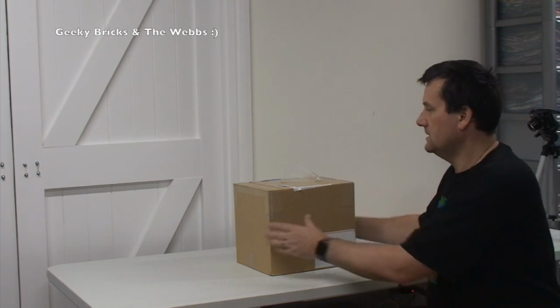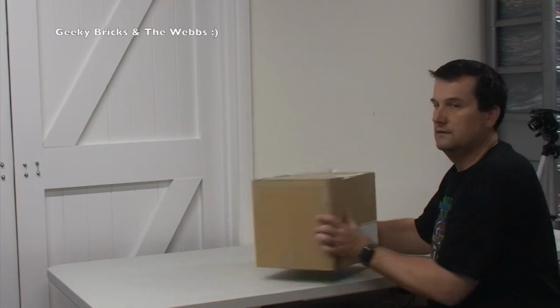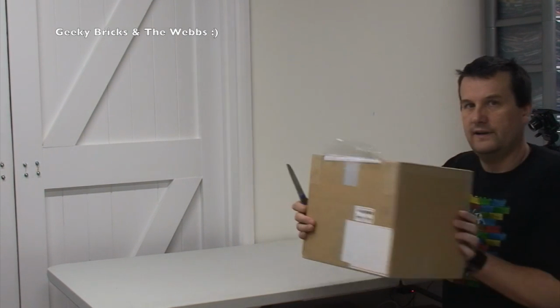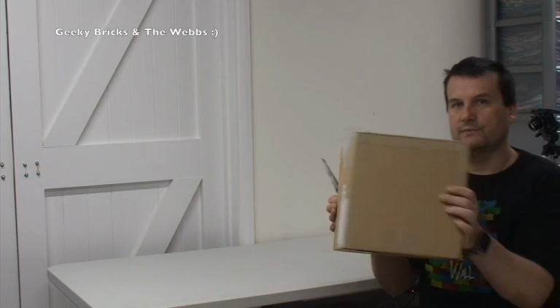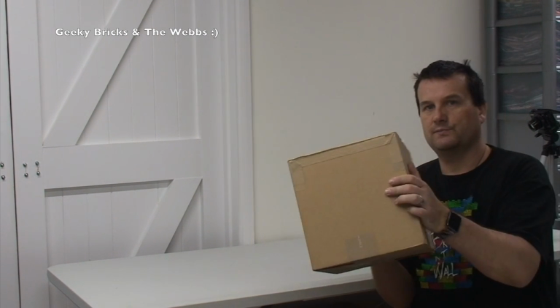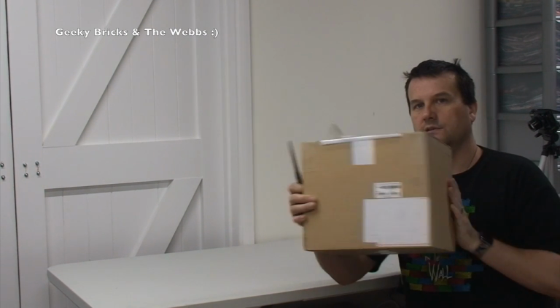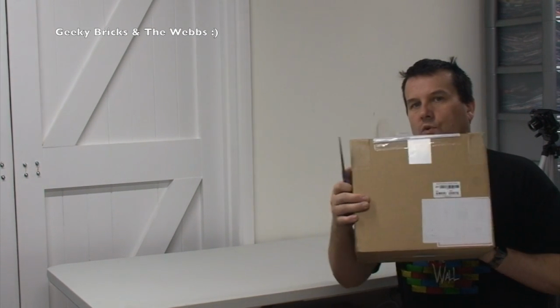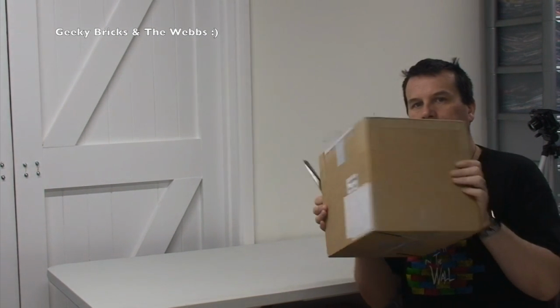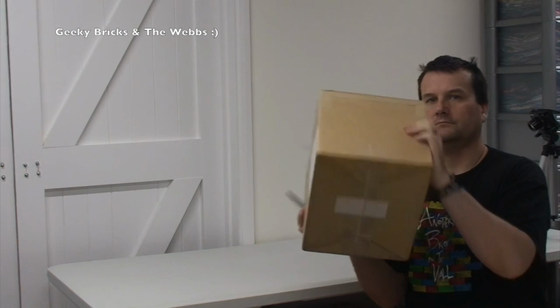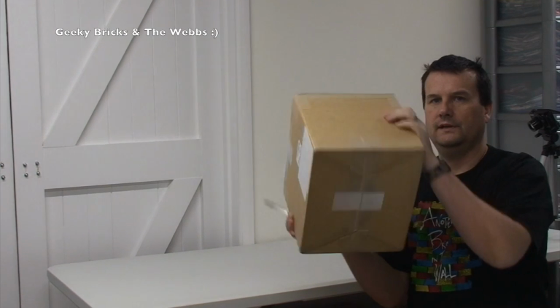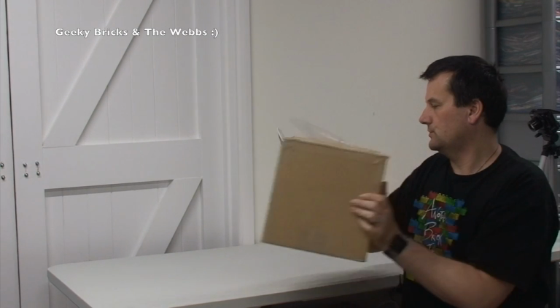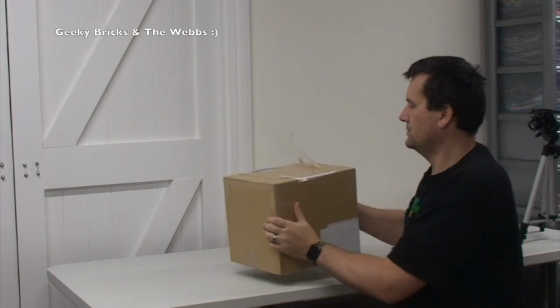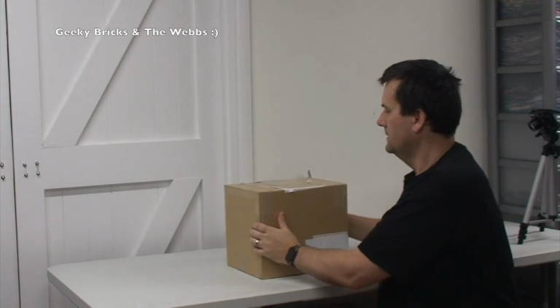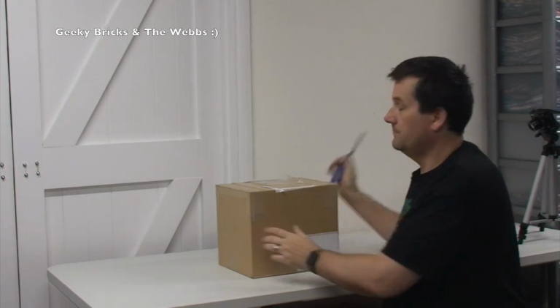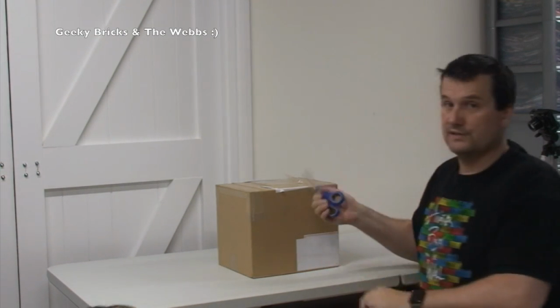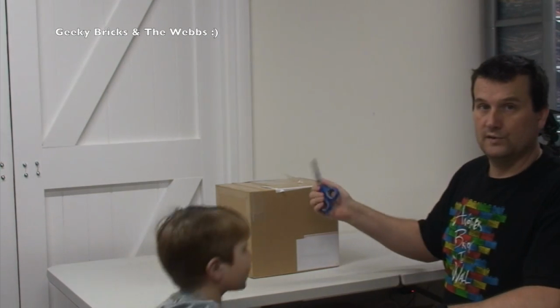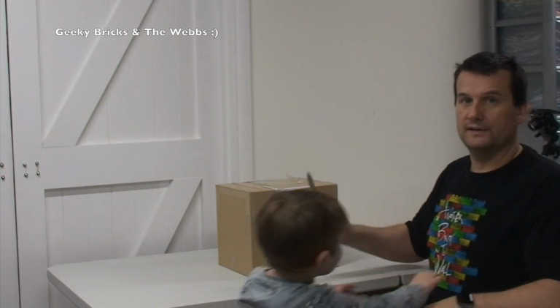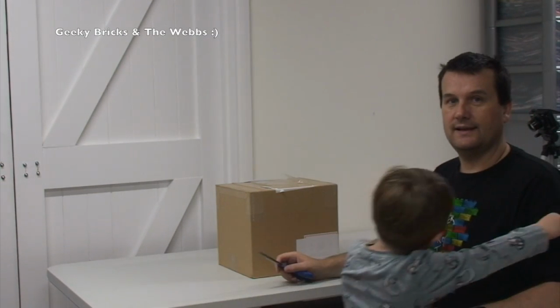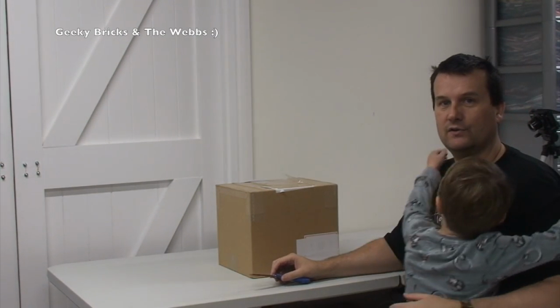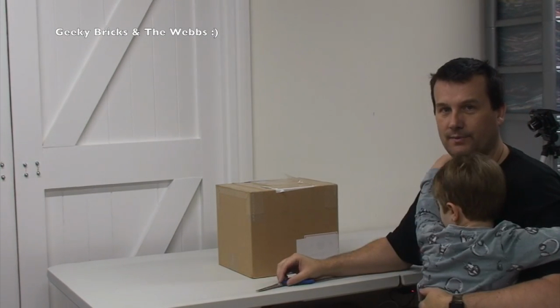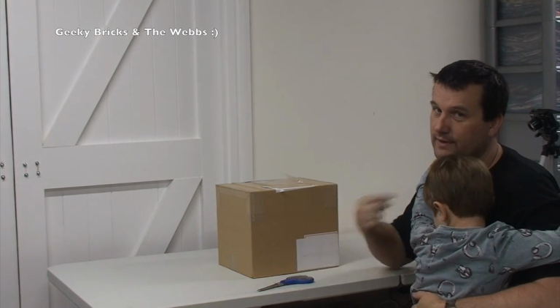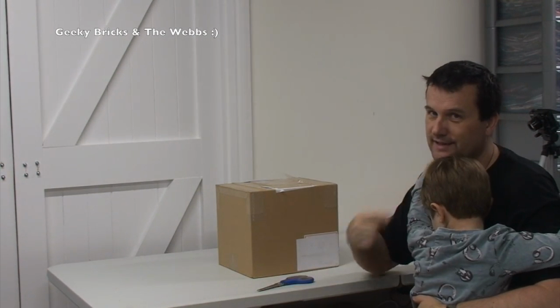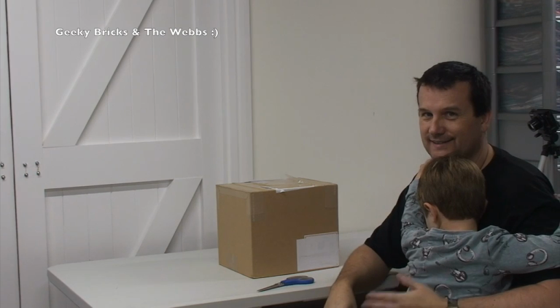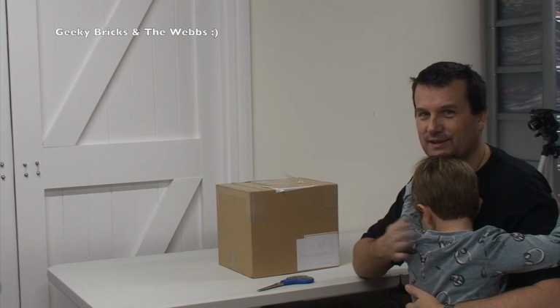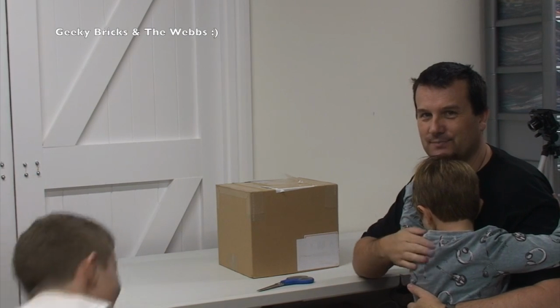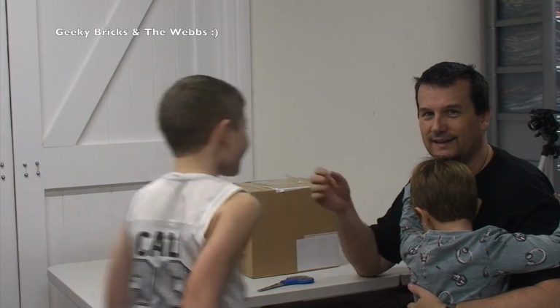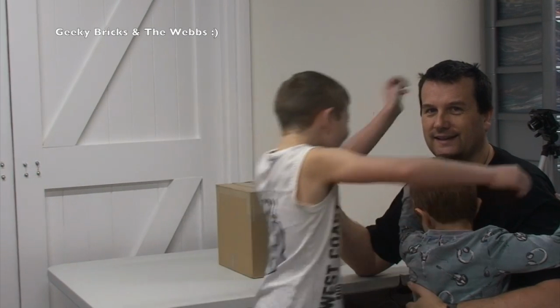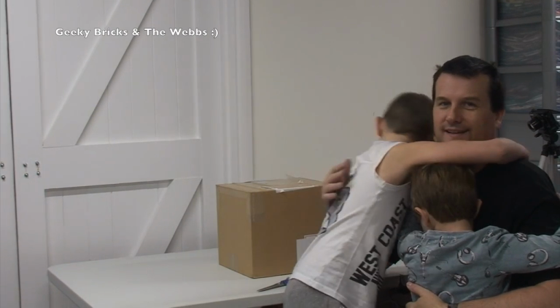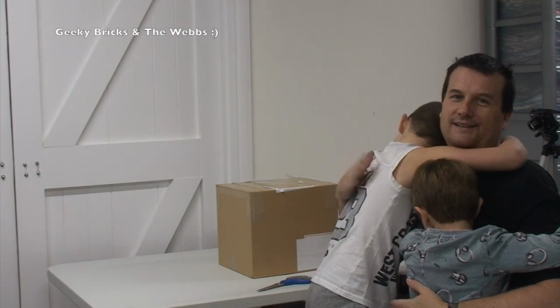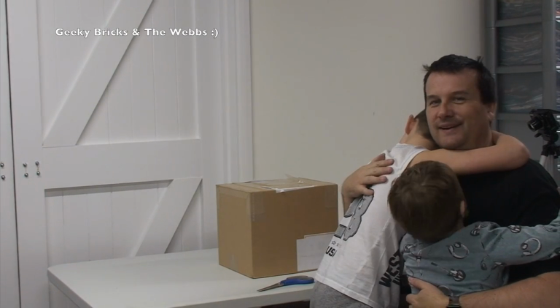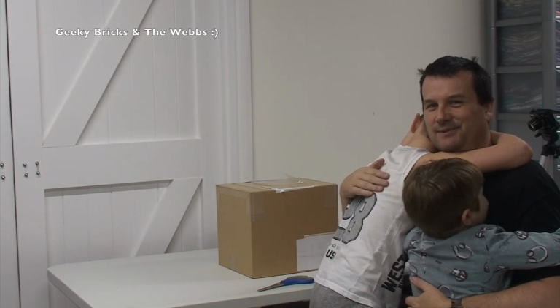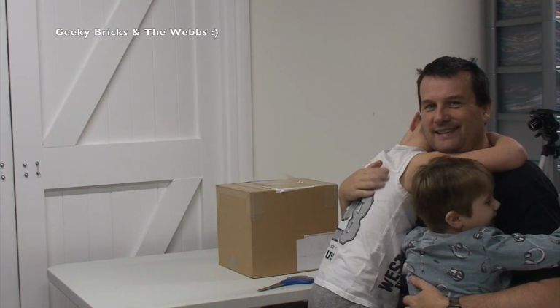You can see a fairly reasonable size box — quite small, not too large — but there is an awesome item in there. I have got a couple of people with me, as you can see here. So this is my youngest boy, Kian, and my next one, Ethan.